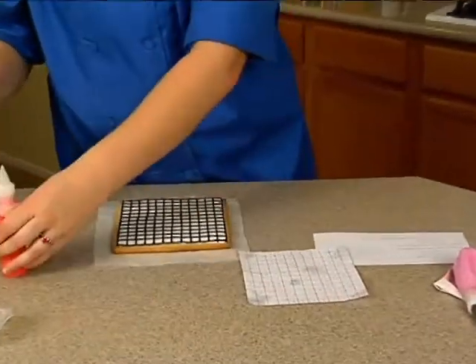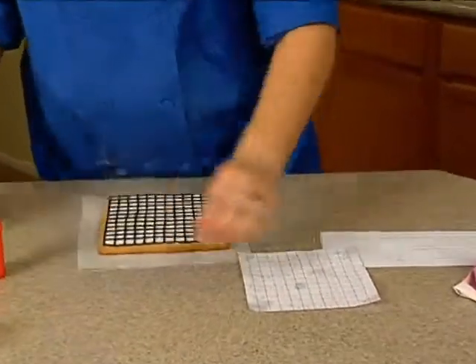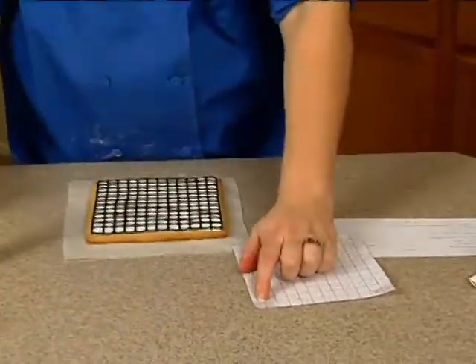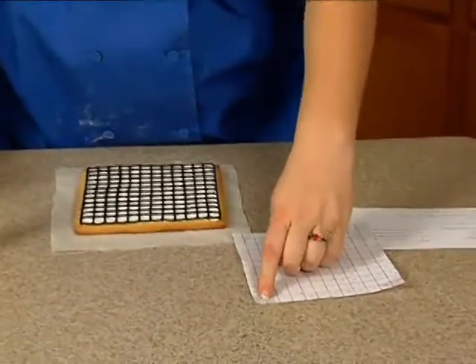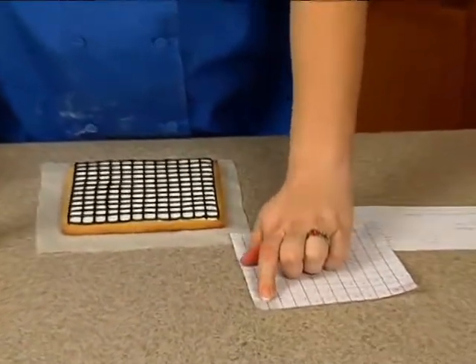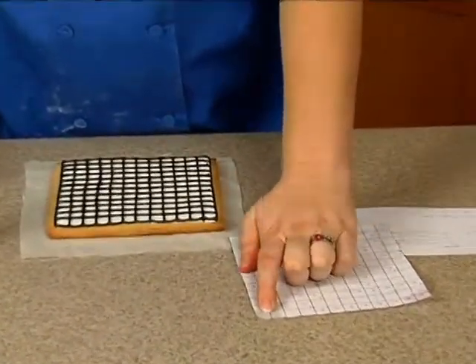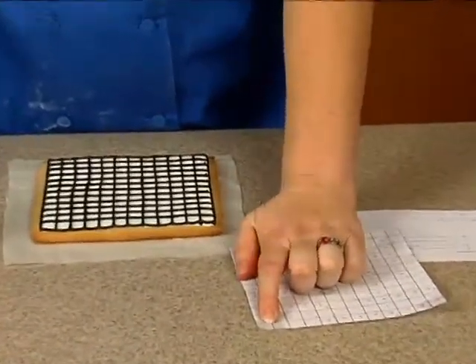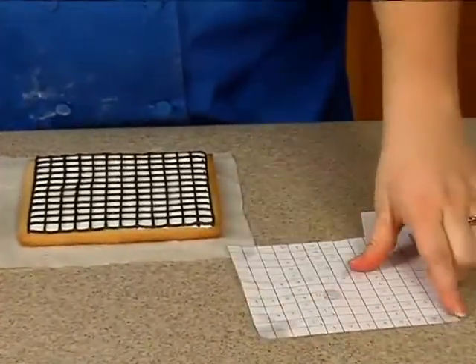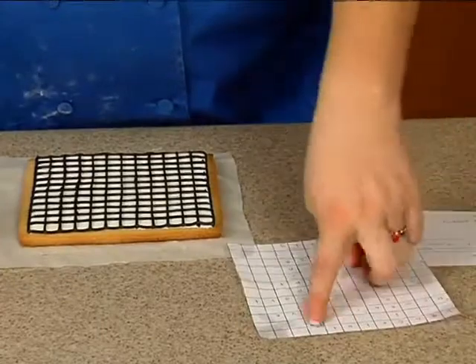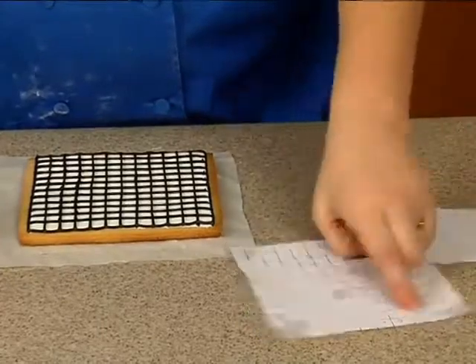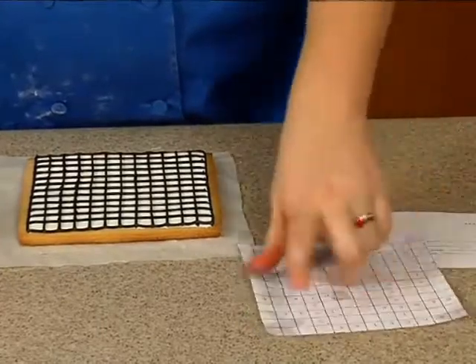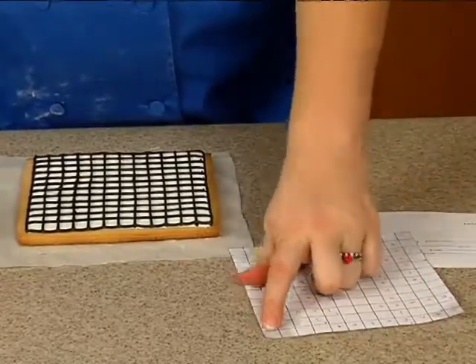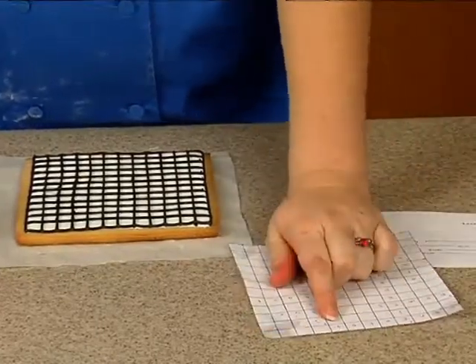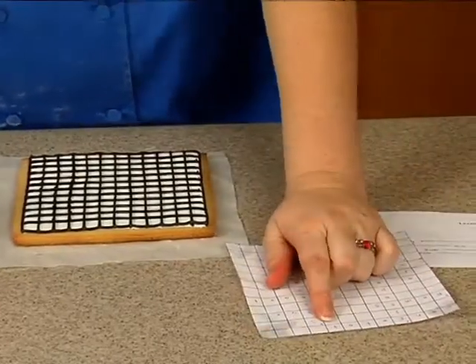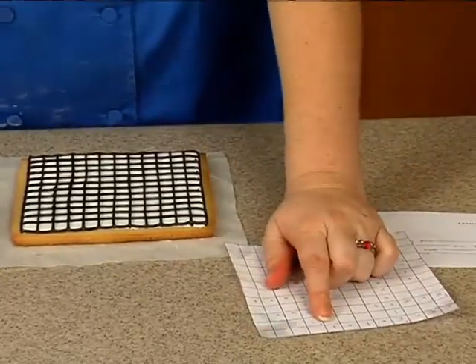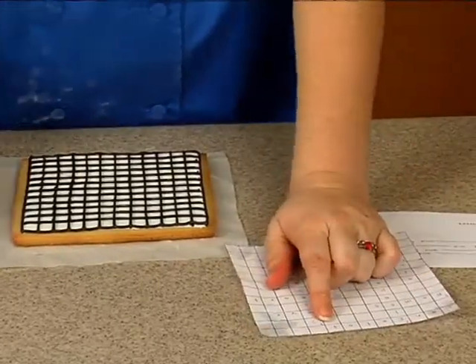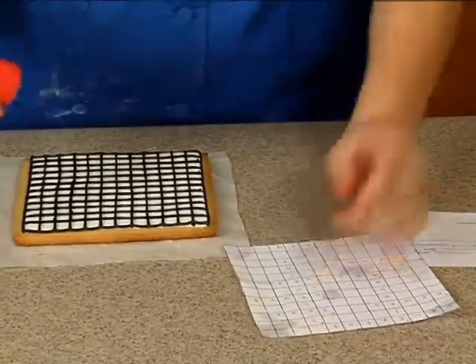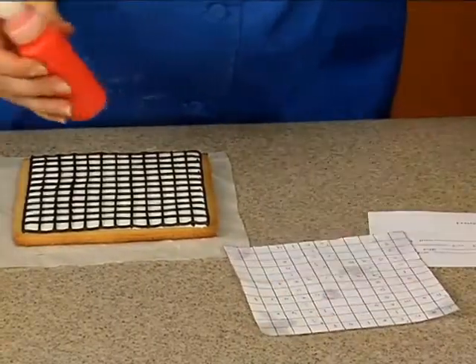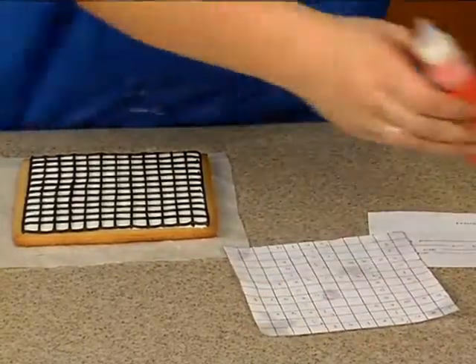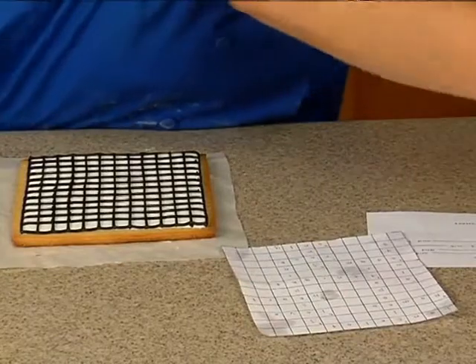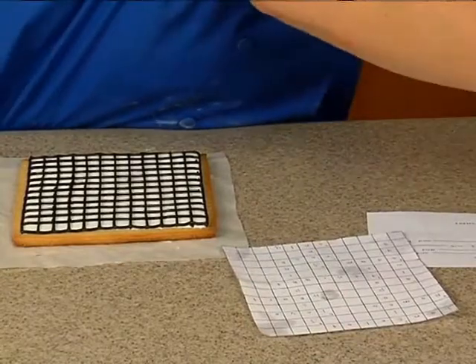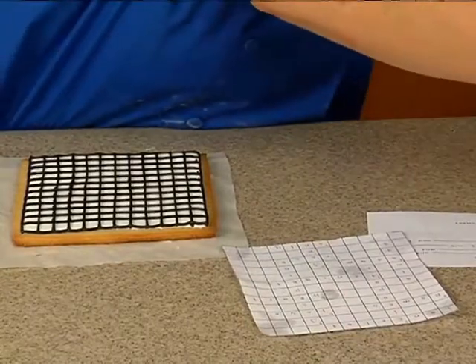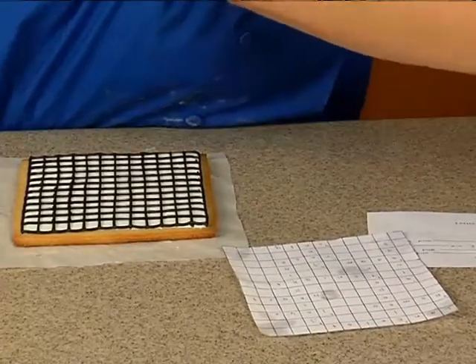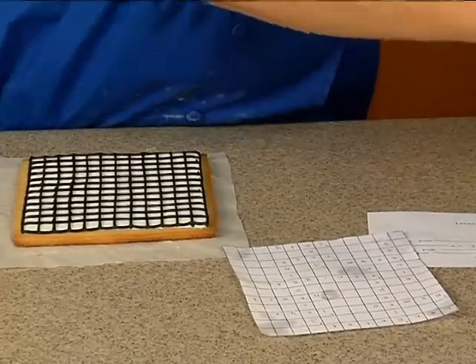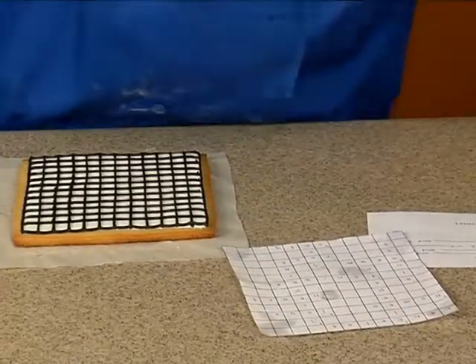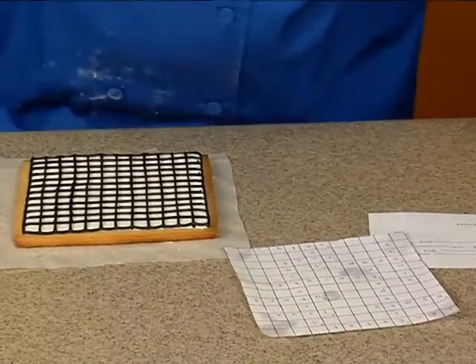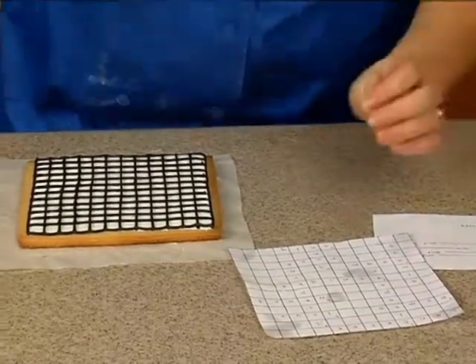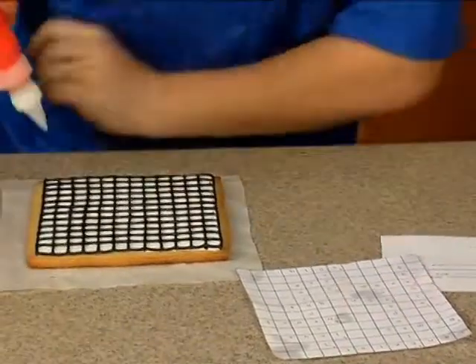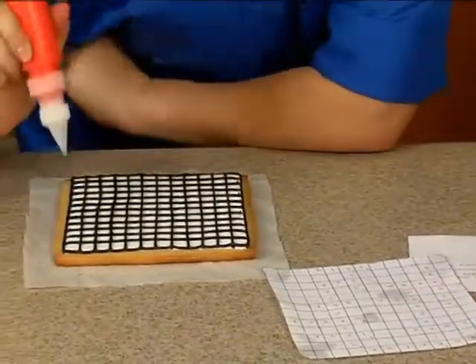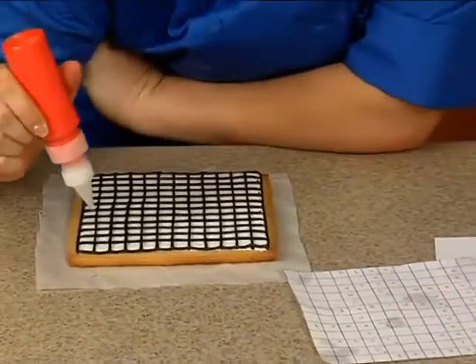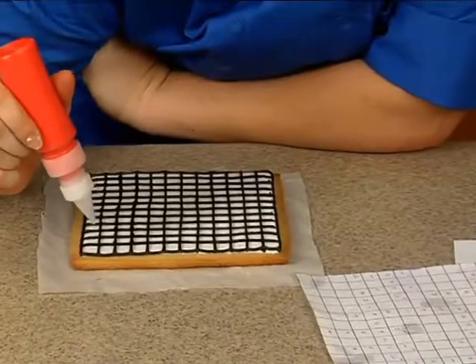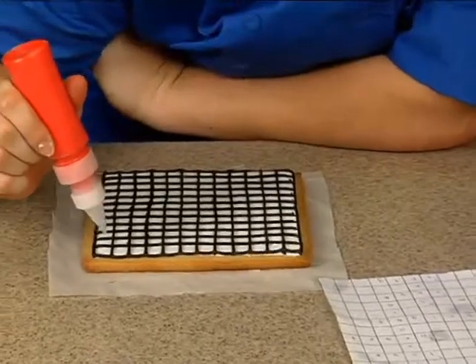We're going to start in the top corner because there's no word here, and I want to basically start my checkerboard from here. You can either start with your pink or your red — it doesn't really matter. Just go ahead and fill that first square in.